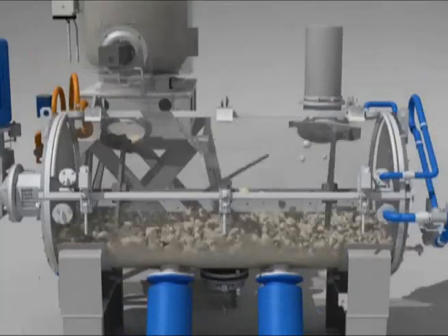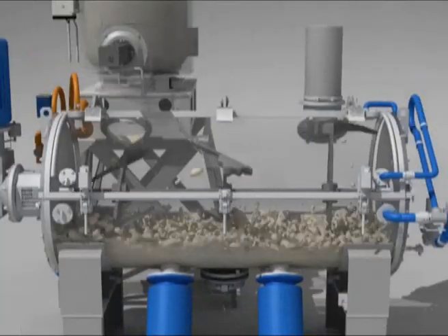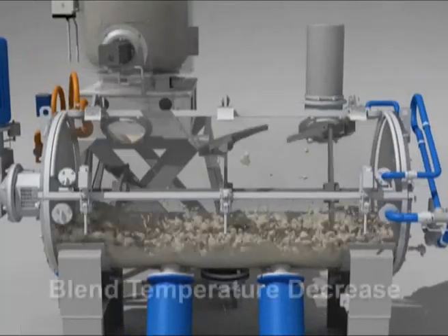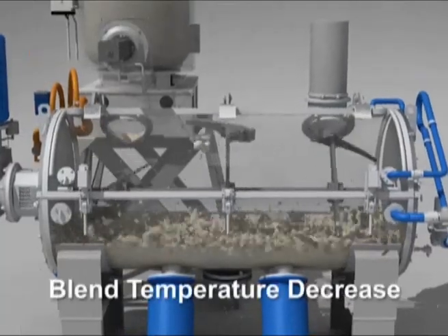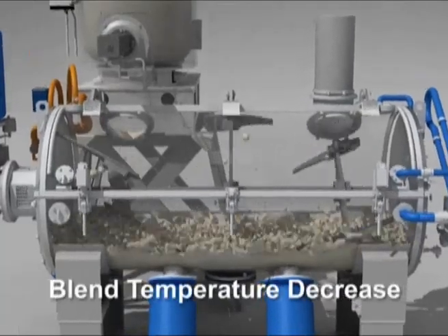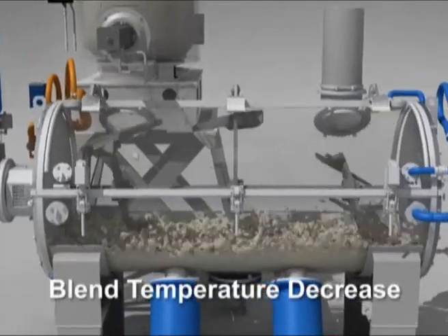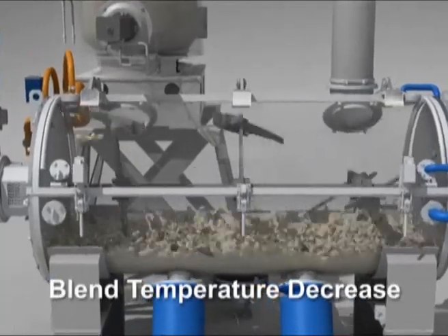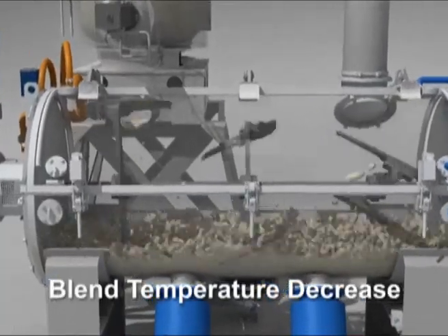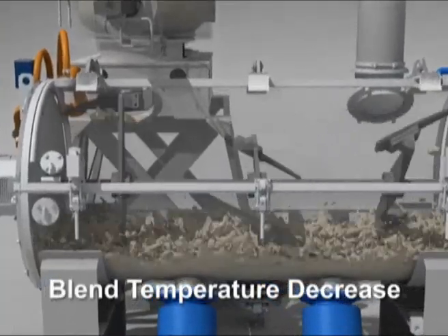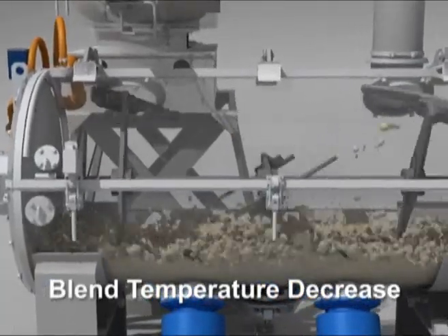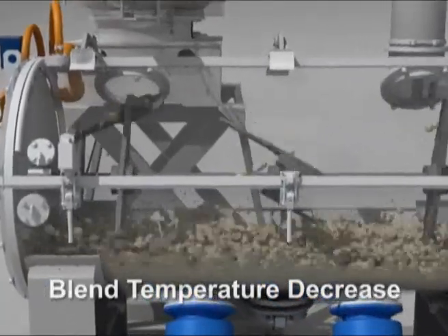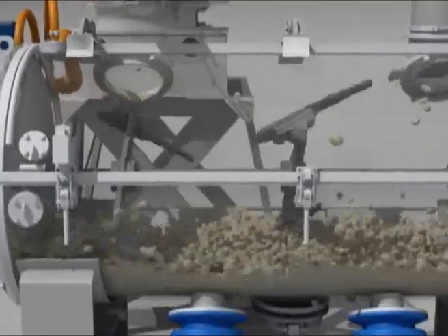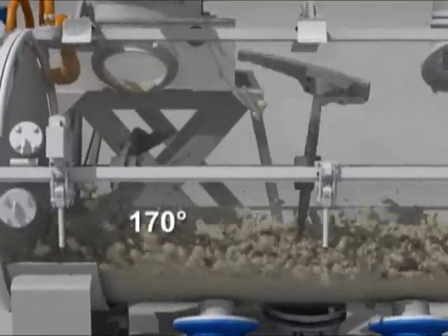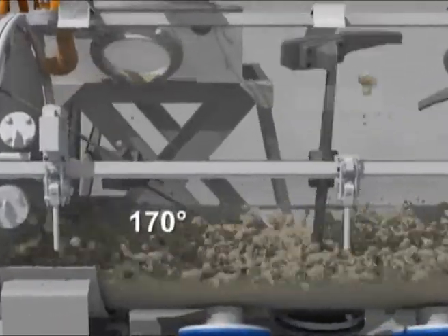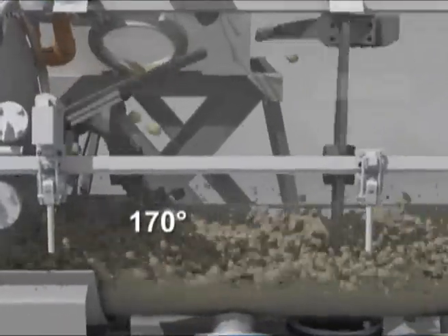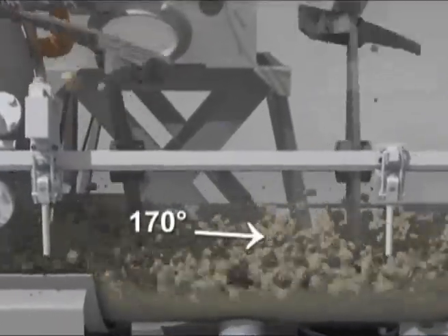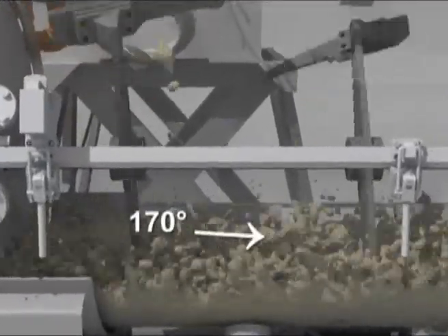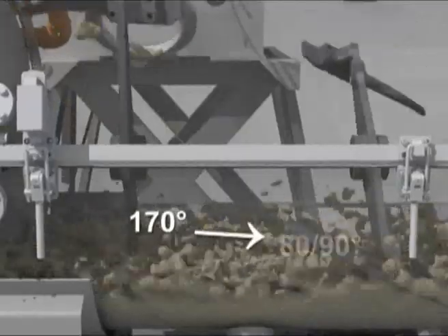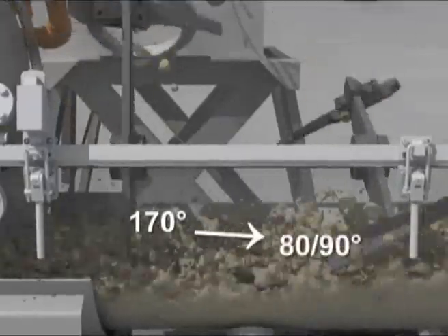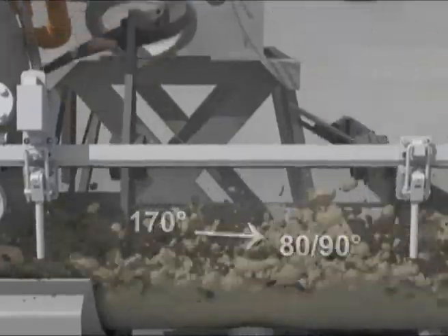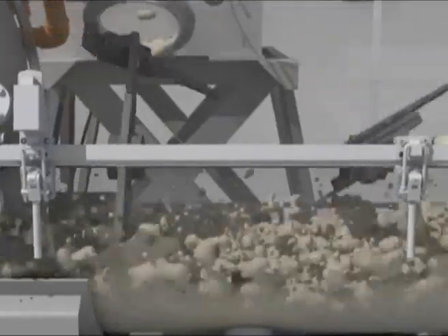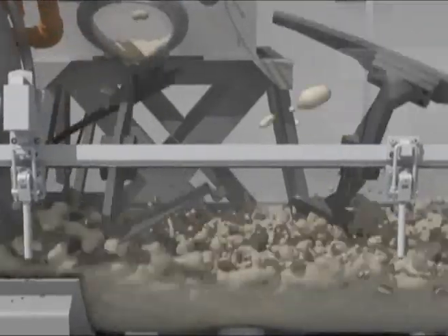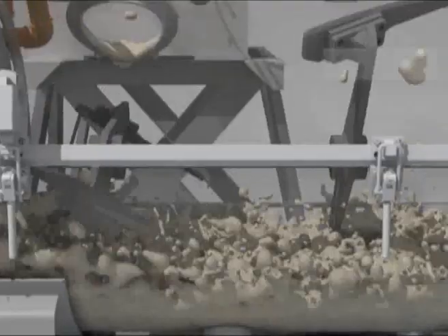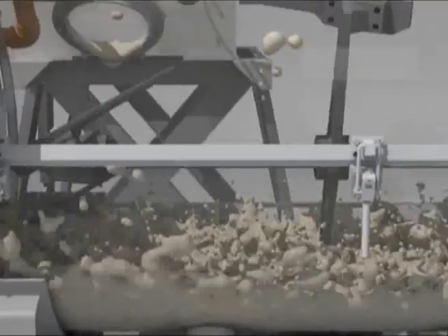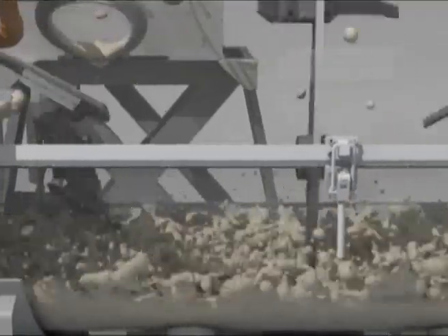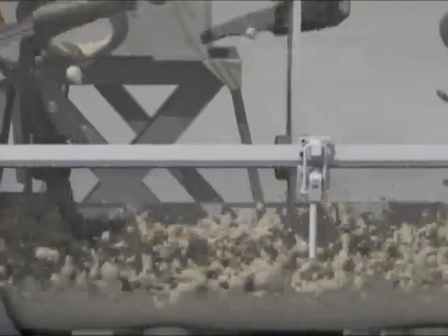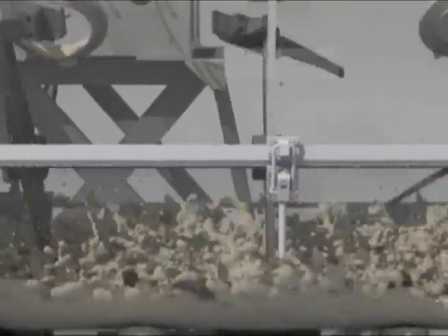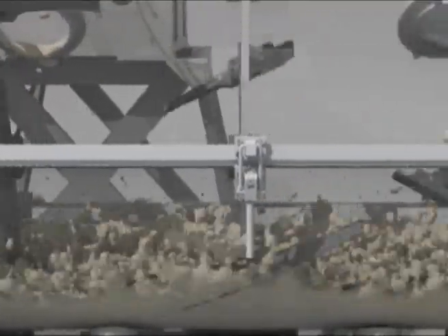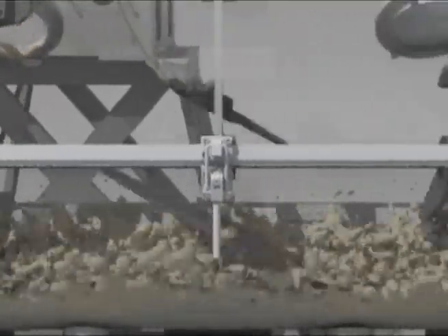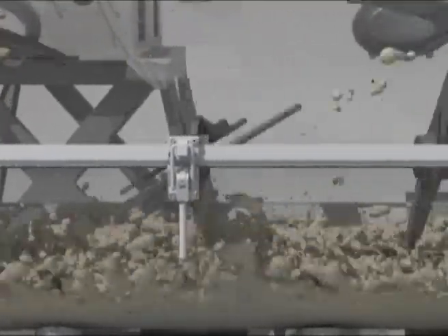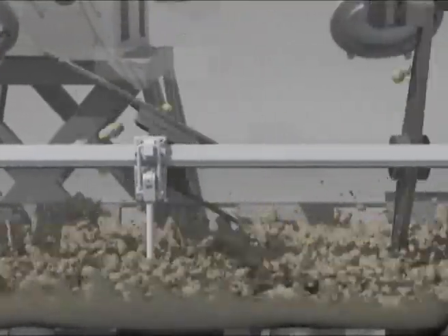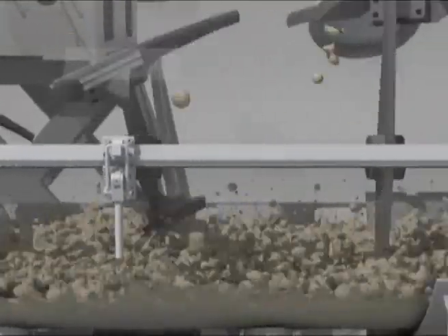The temperature of the homogeneous mixture inside the HEC drops from 170 degrees centigrade to 80 or 90 degrees centigrade. At this point, it begins to bind by effect of the action of the agitator.